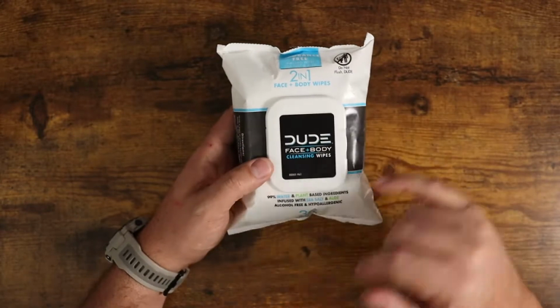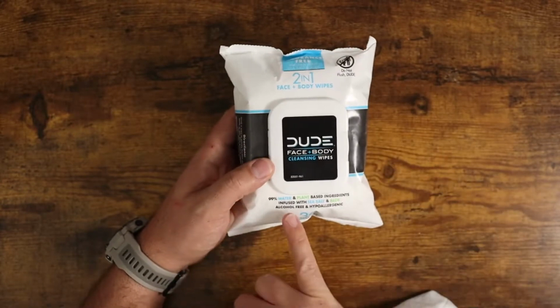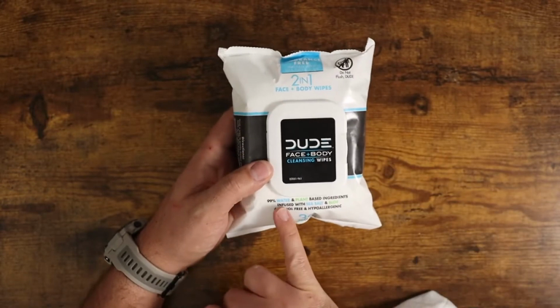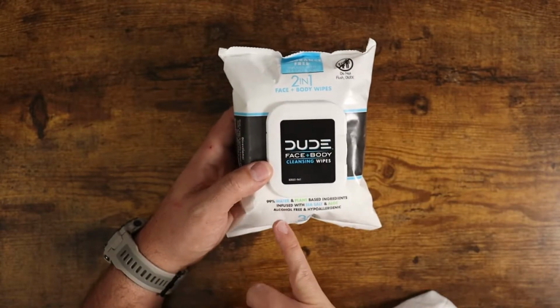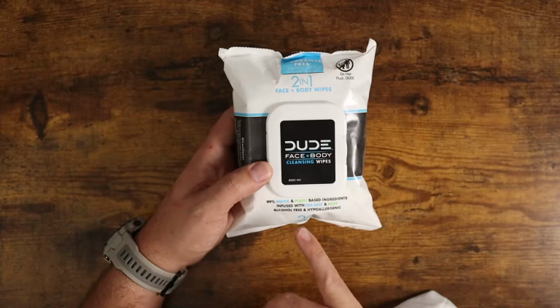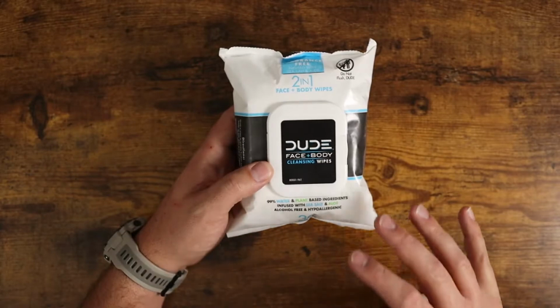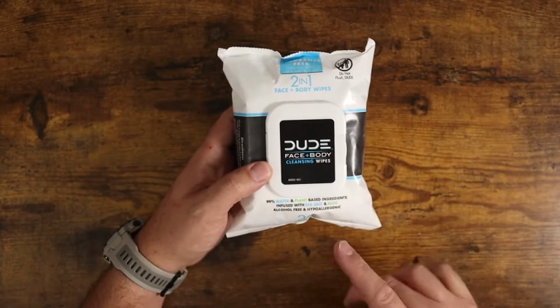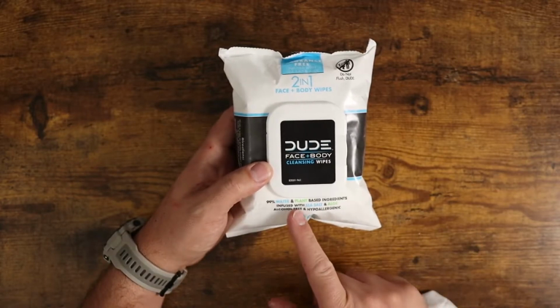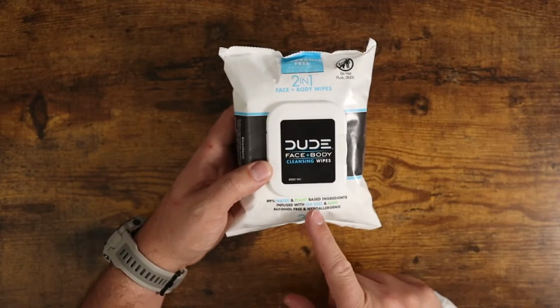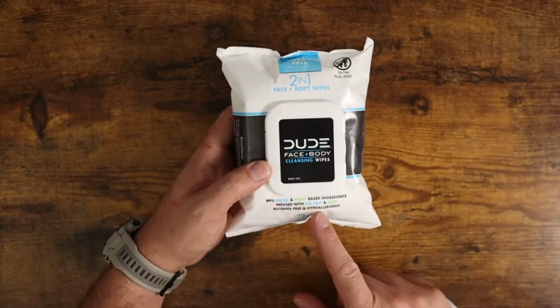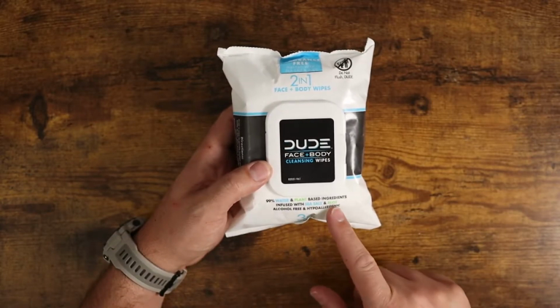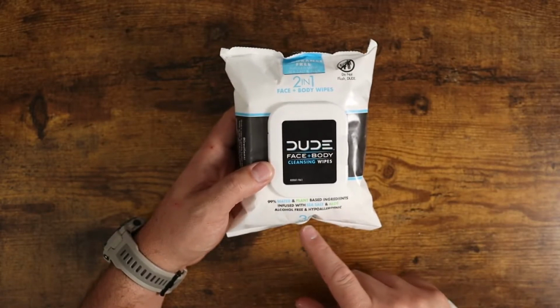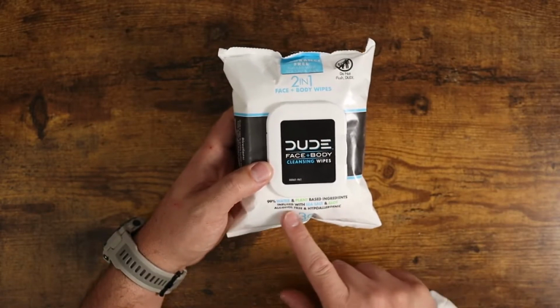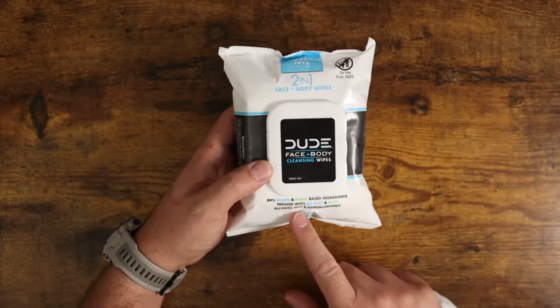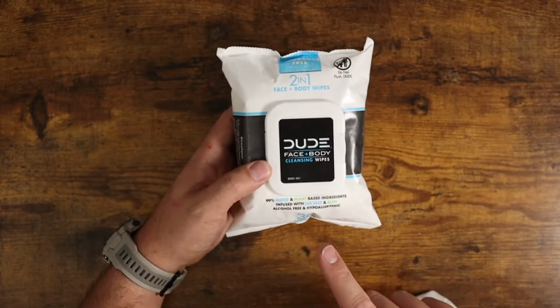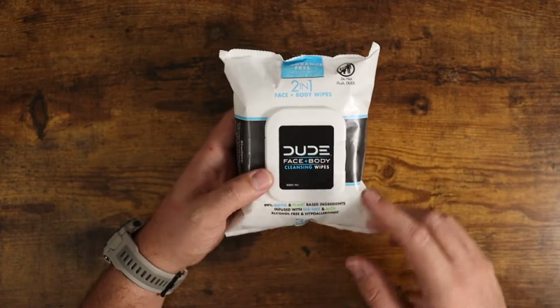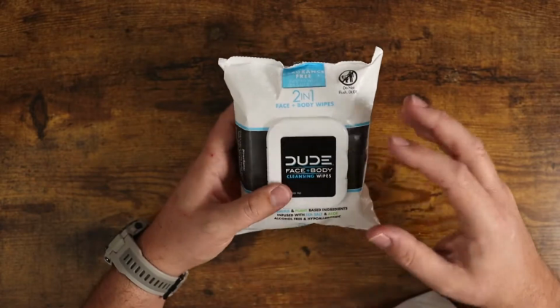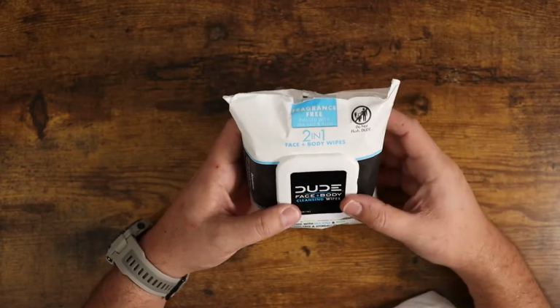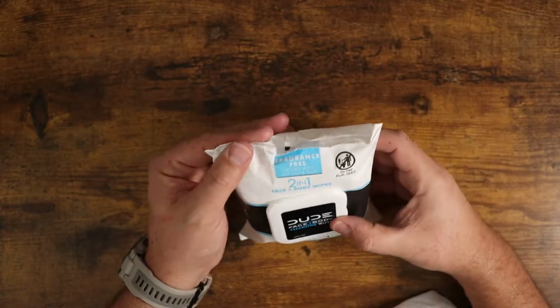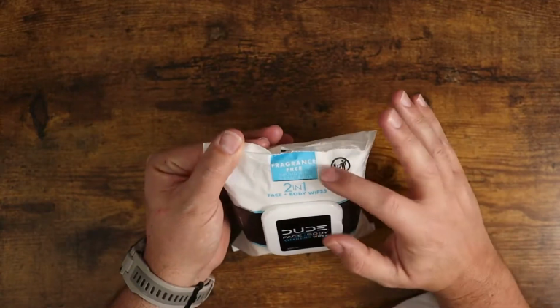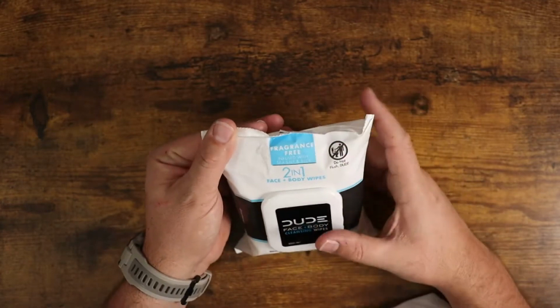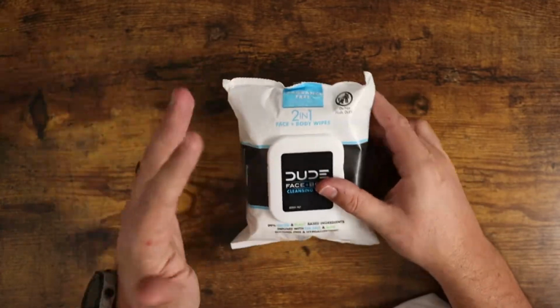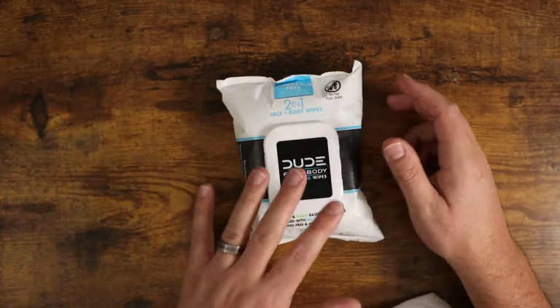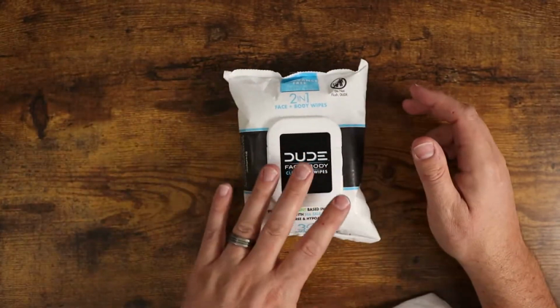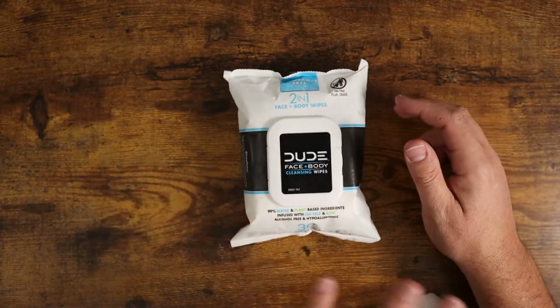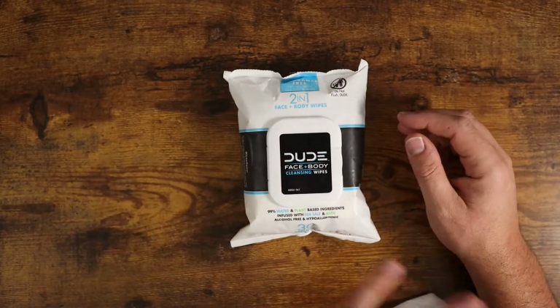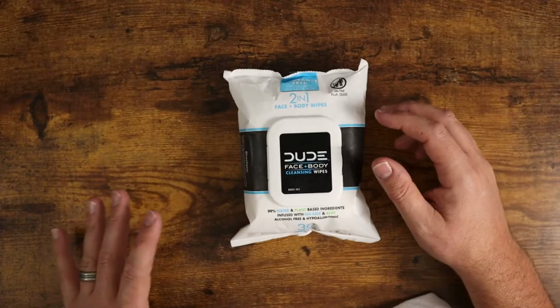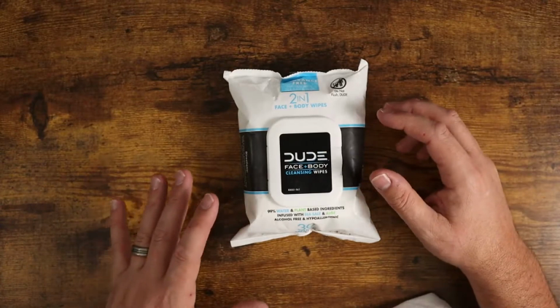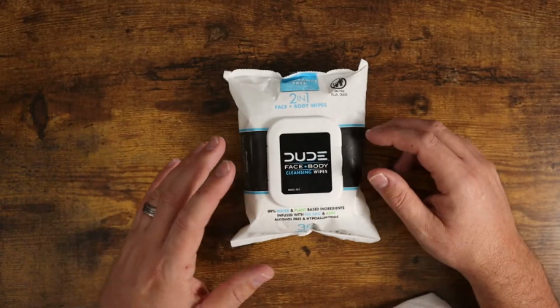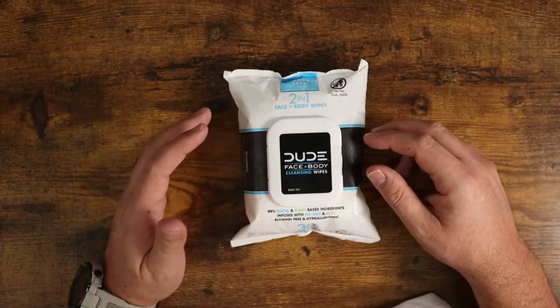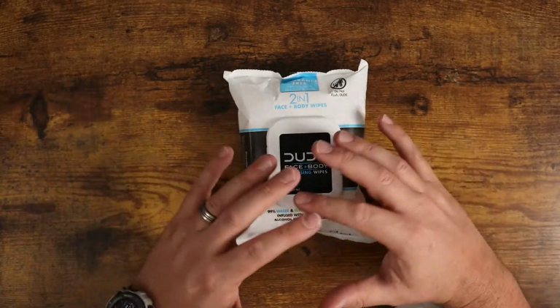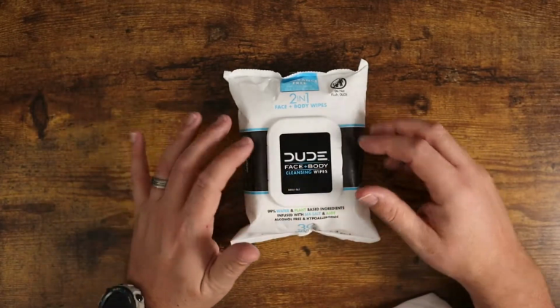Now these are 99% water and plant-based ingredients. They're infused with sea salt and aloe. They're hypoallergenic, alcohol-free, and these ones are fragrance-free. That's why I particularly like these ones — they have no scent whatsoever. They are just really clean.